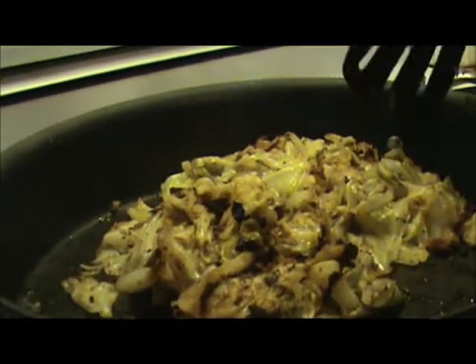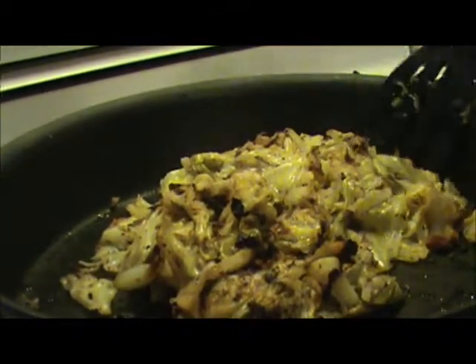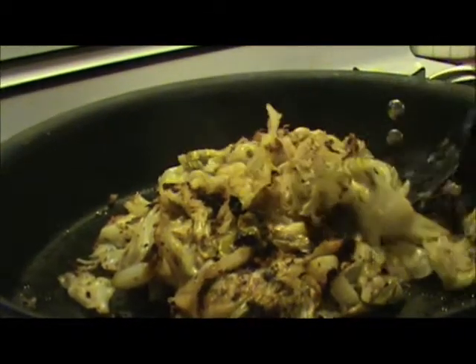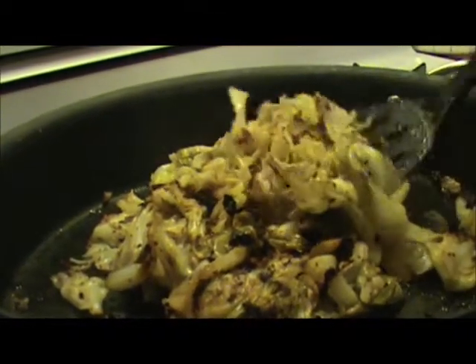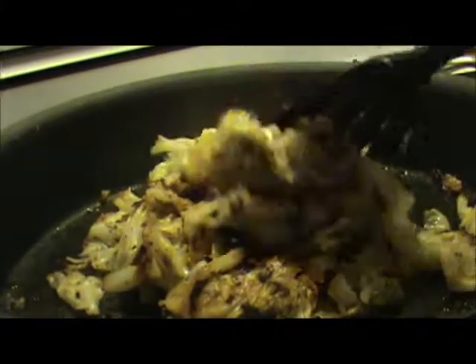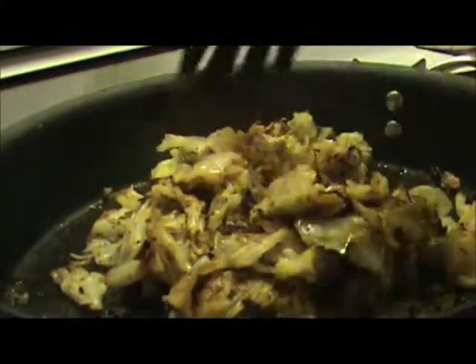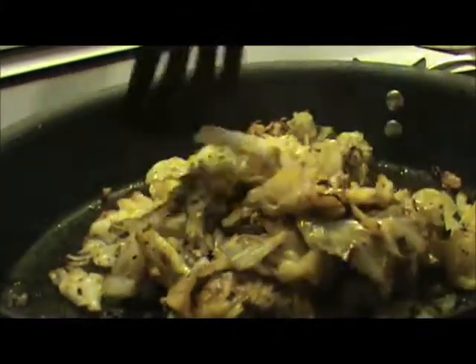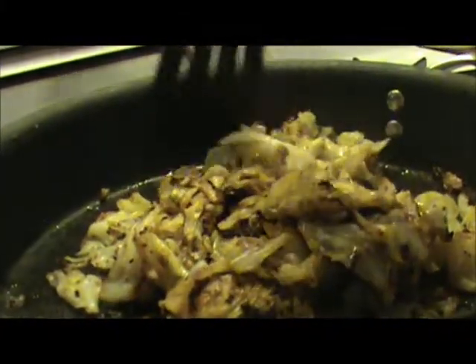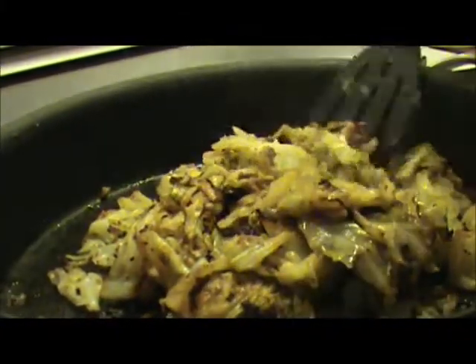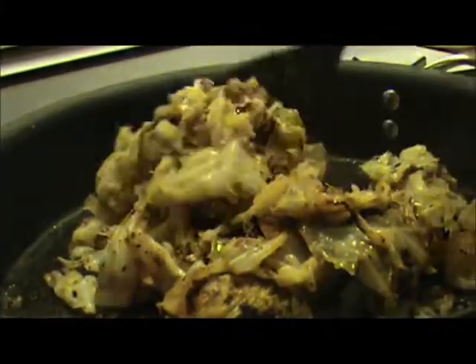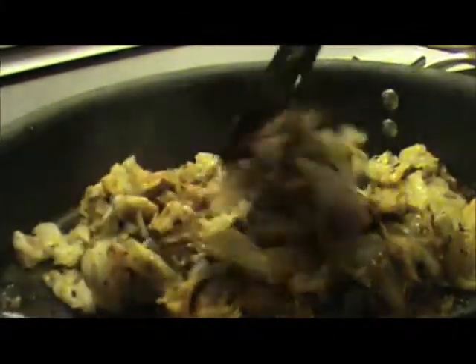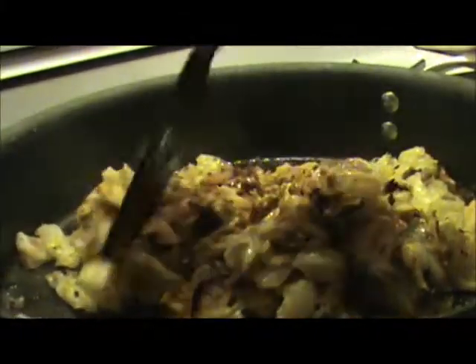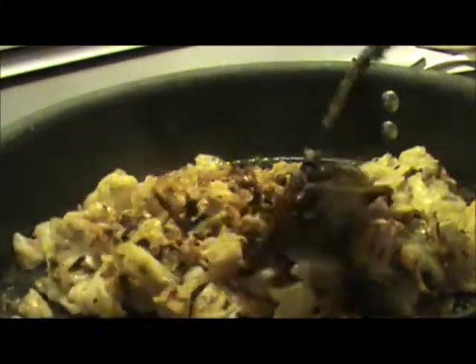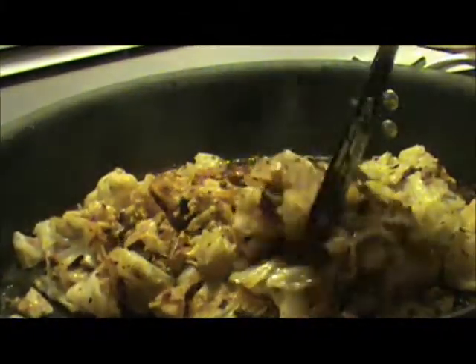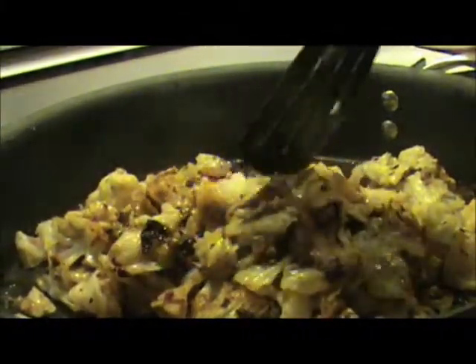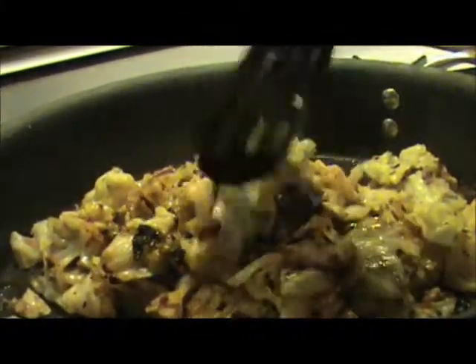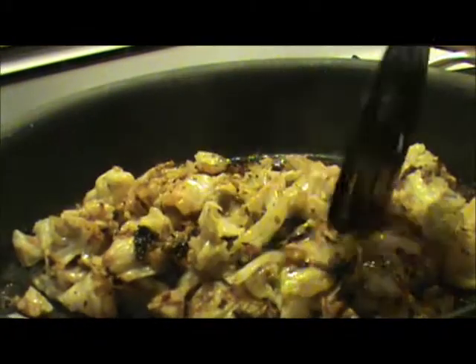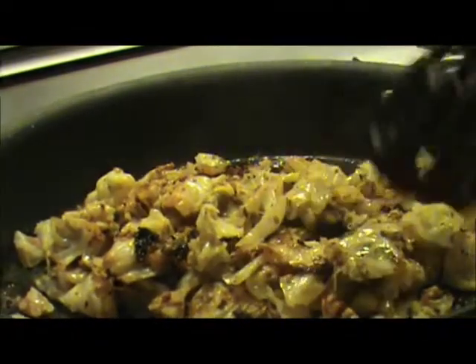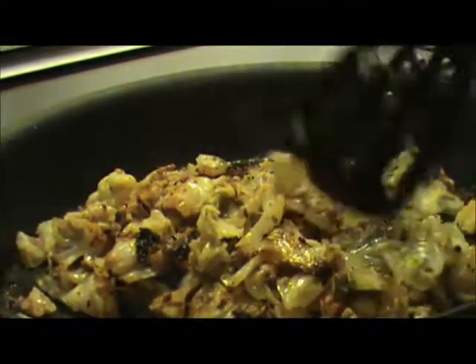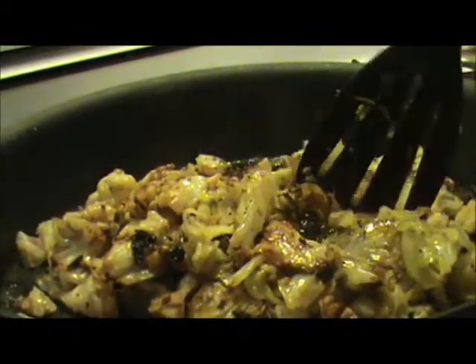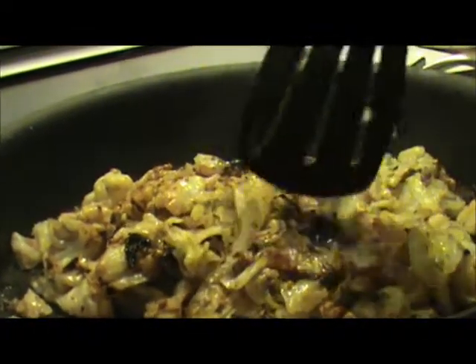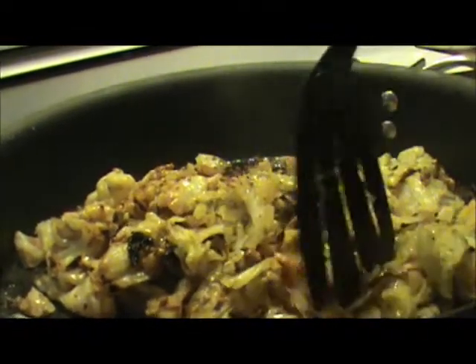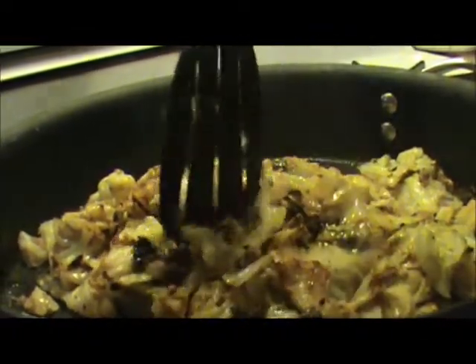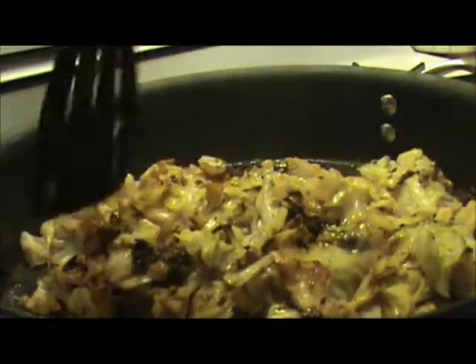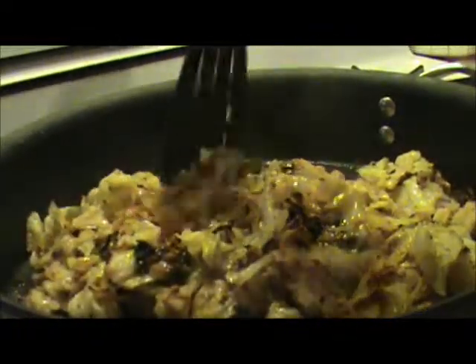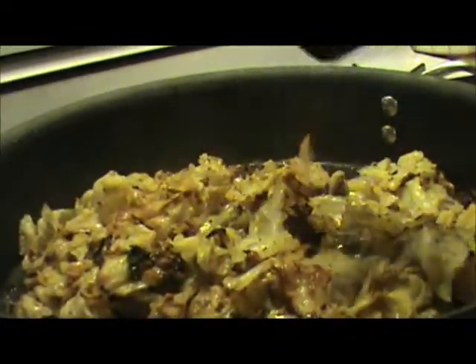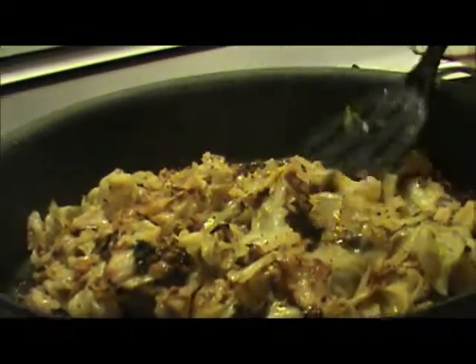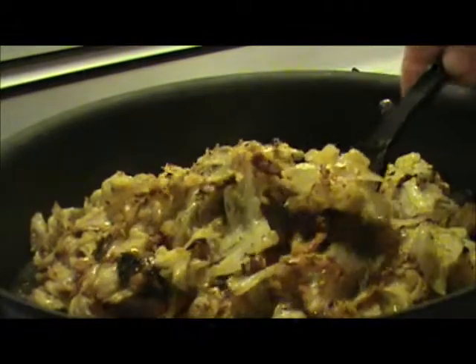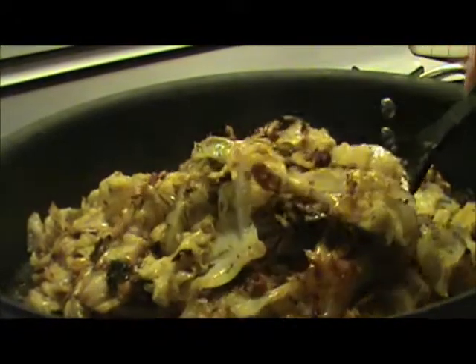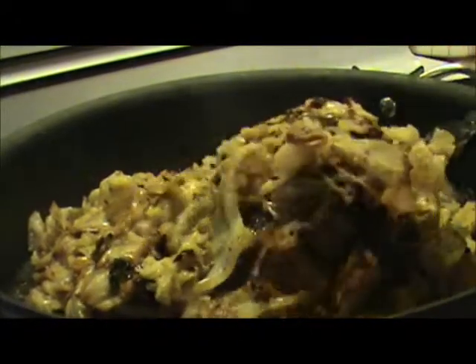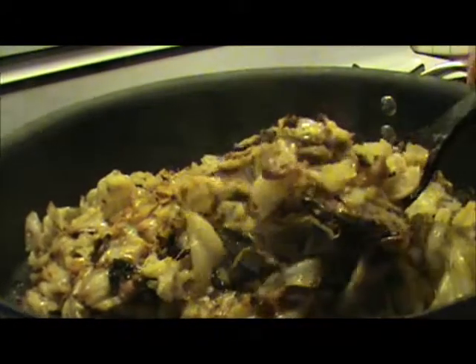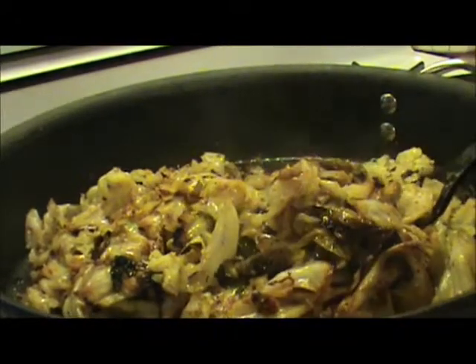It's been an hour since we started our cooked cabbage. It is now done. It smells great. It's nice and tender, and it's just the way we like it. Enjoy!